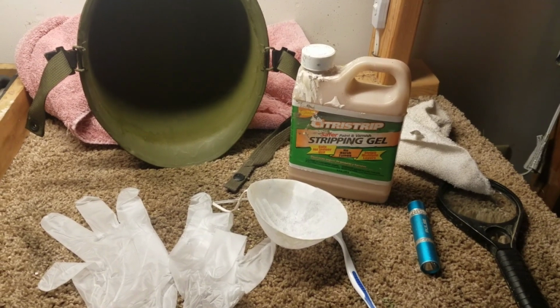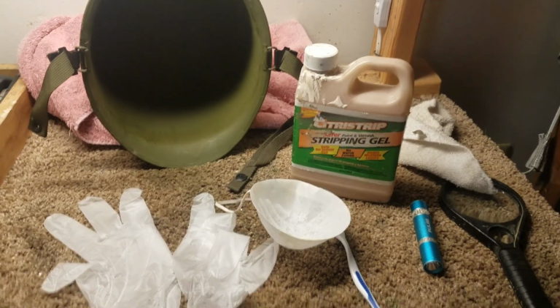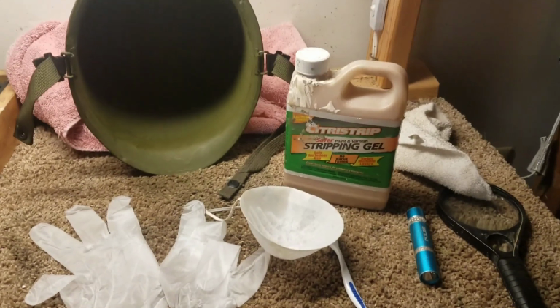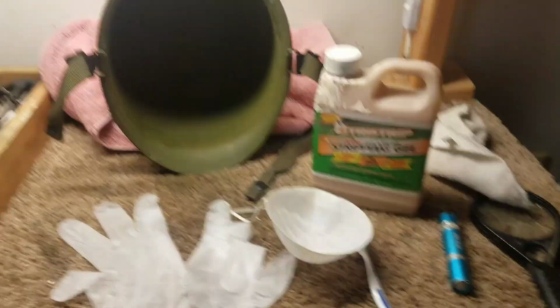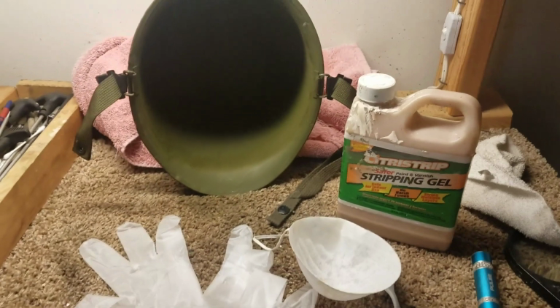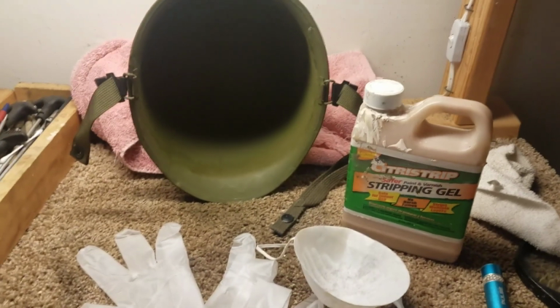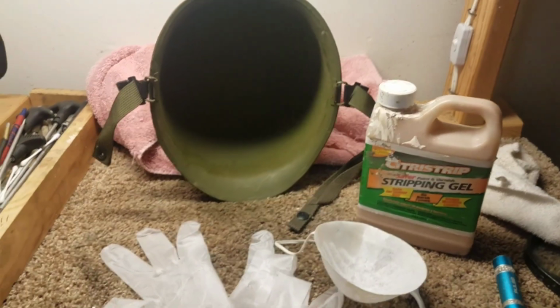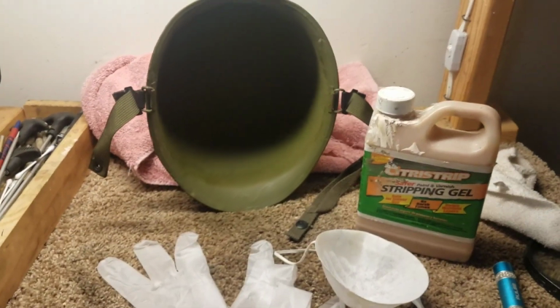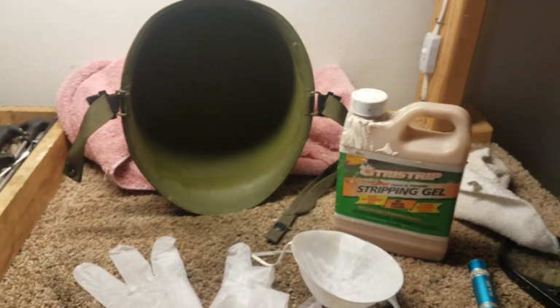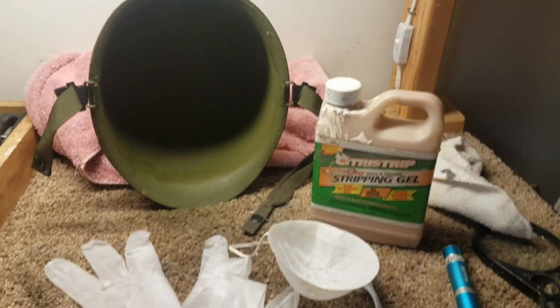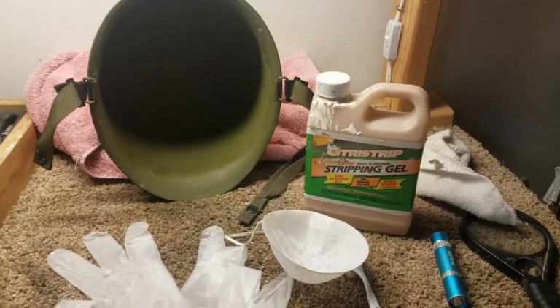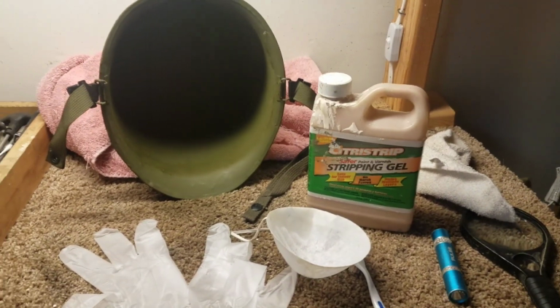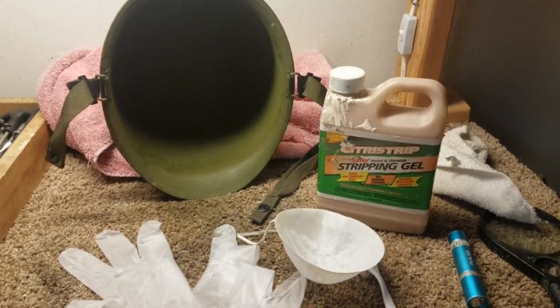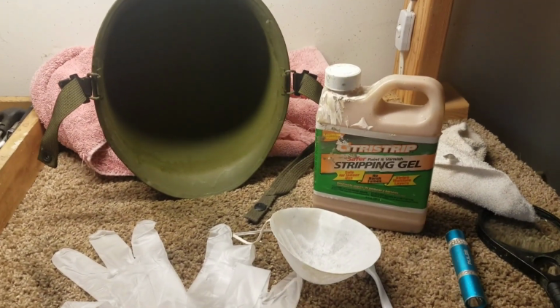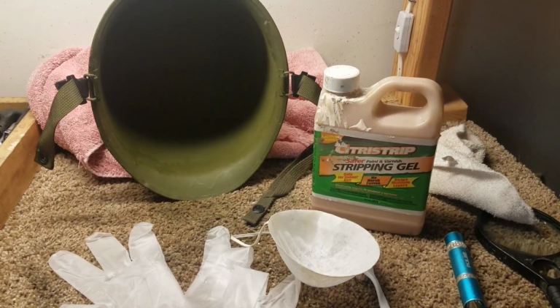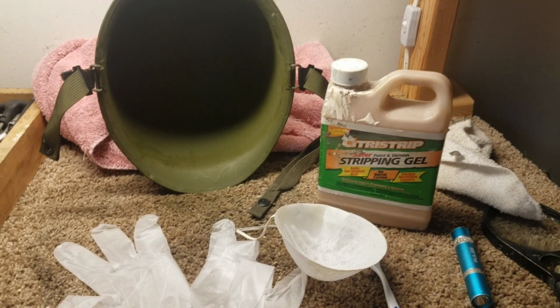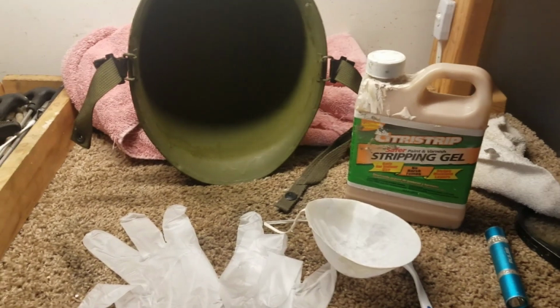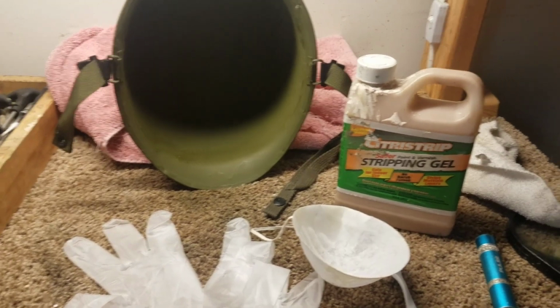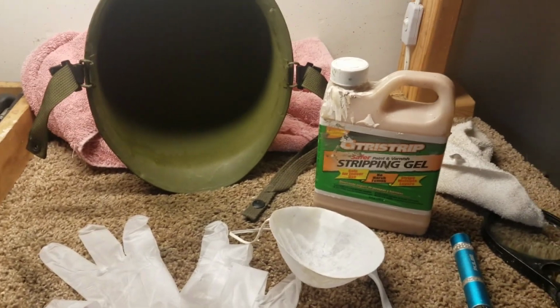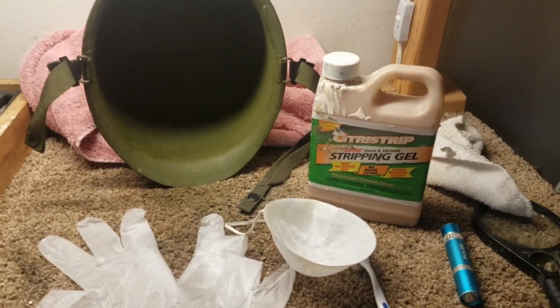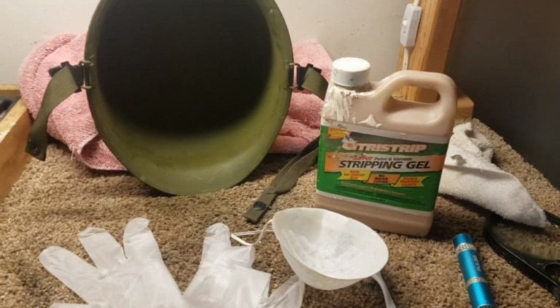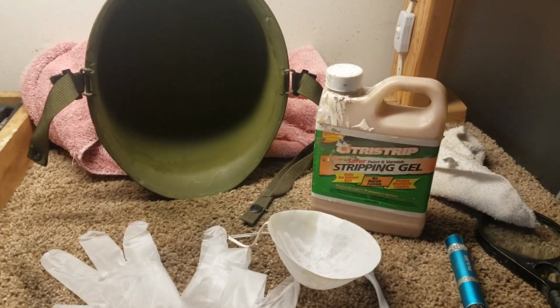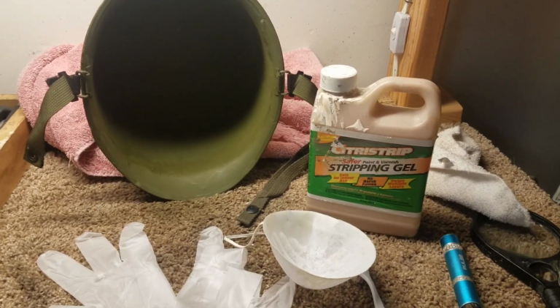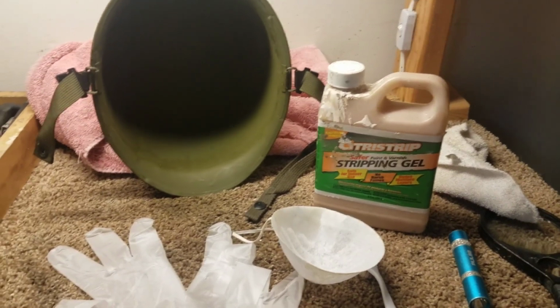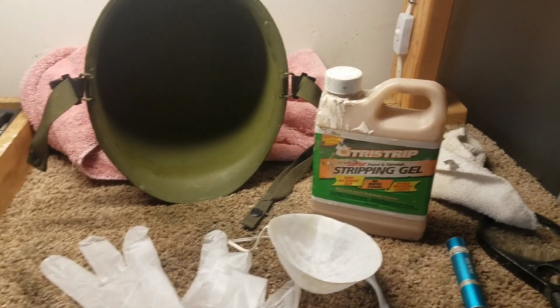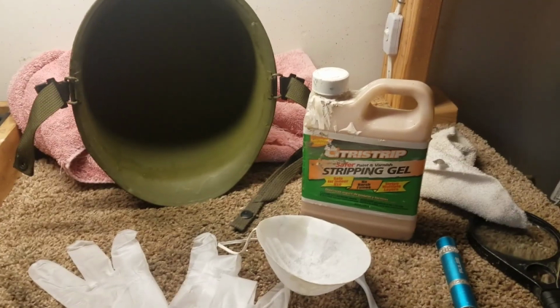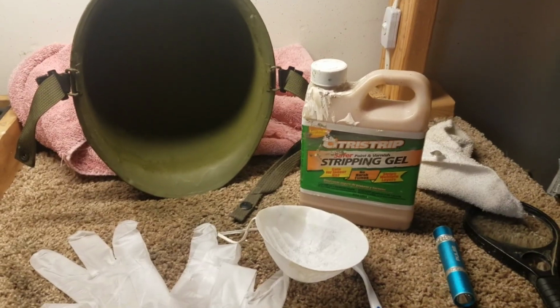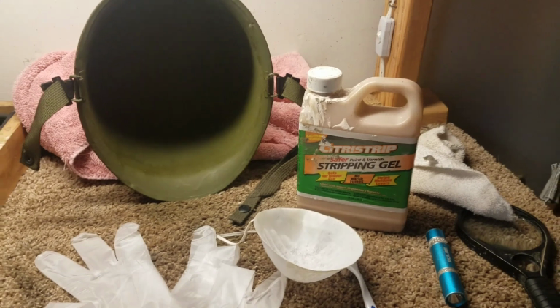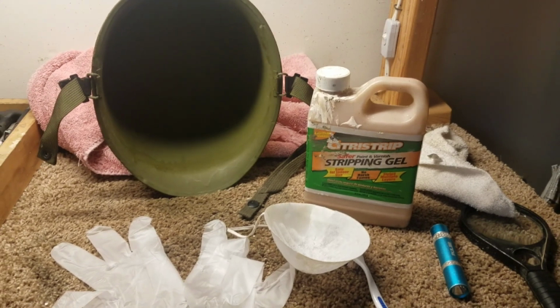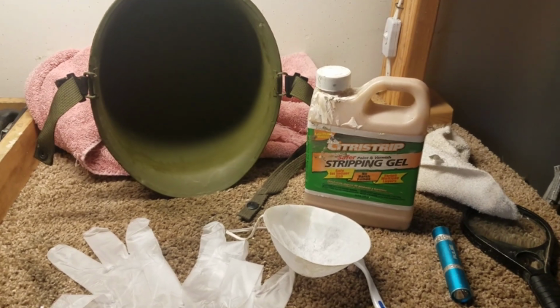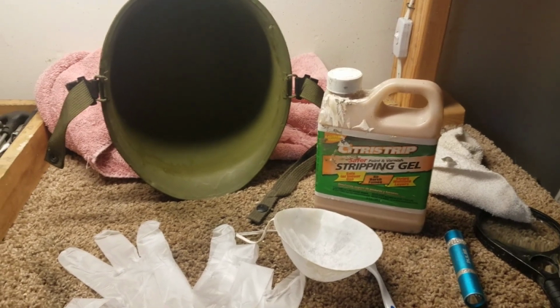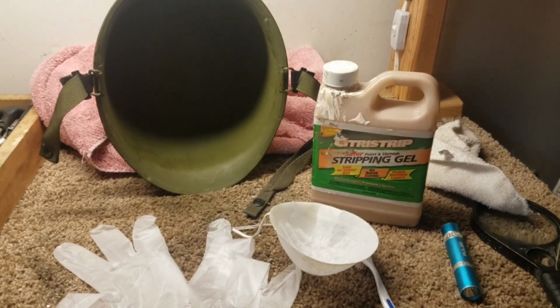Alright guys, today I'm making a video on how to reveal a heat stamp. I'm out here in my garage — a little bit of an echo — but I did a video on this maybe a year and a half or so ago, and I'm basically going to use the same method.